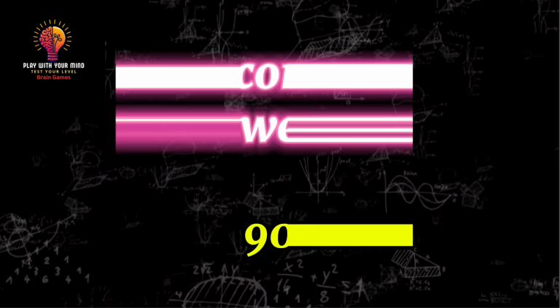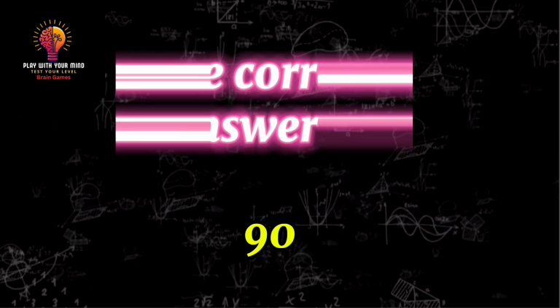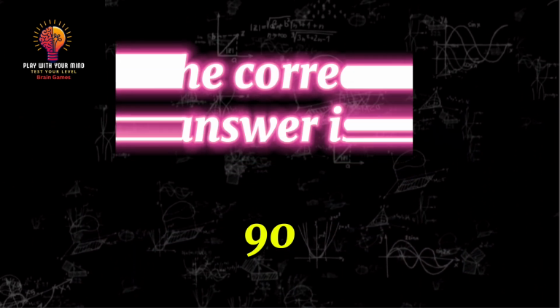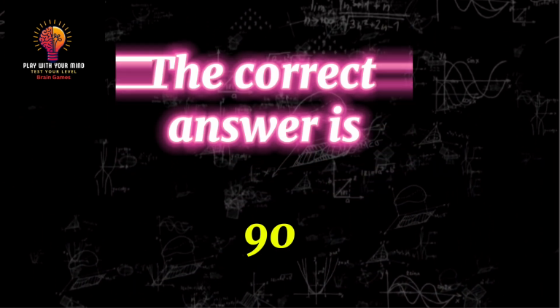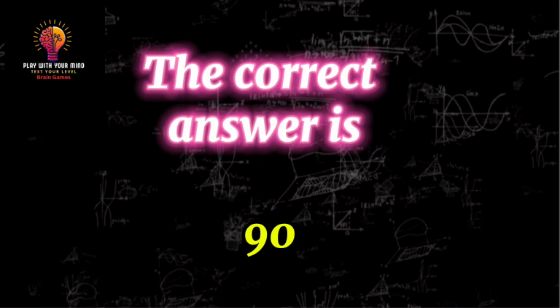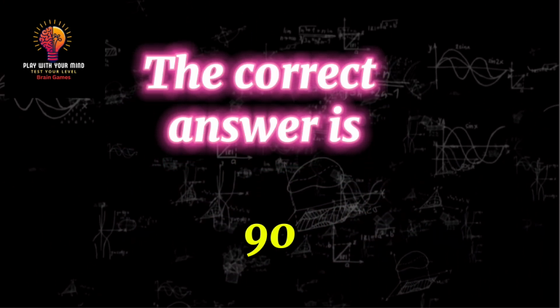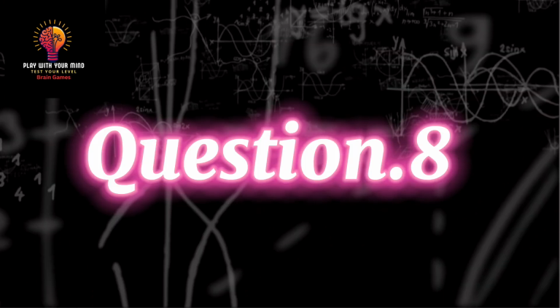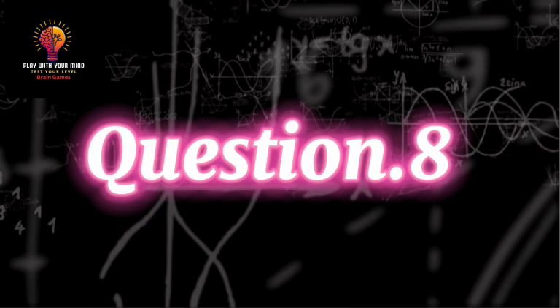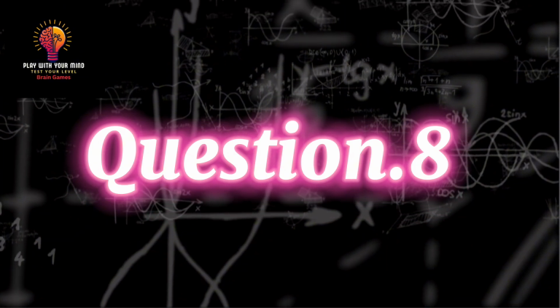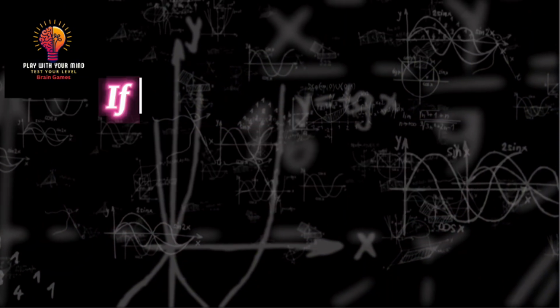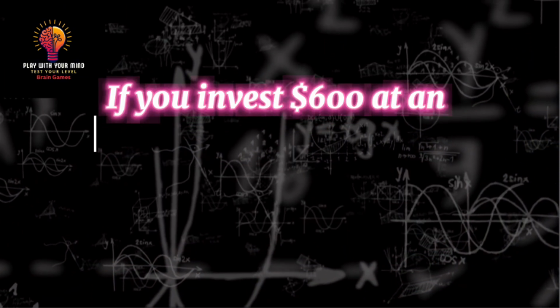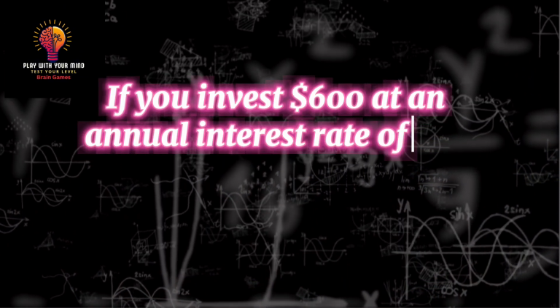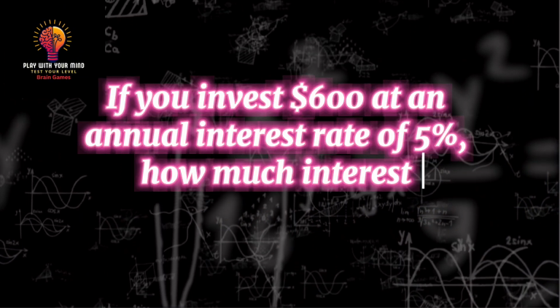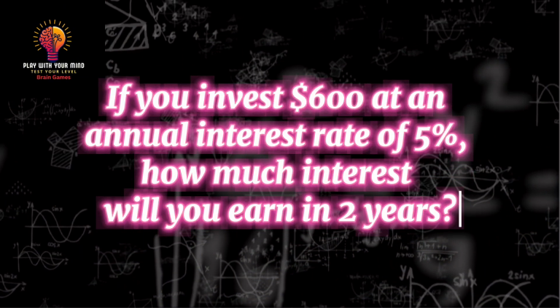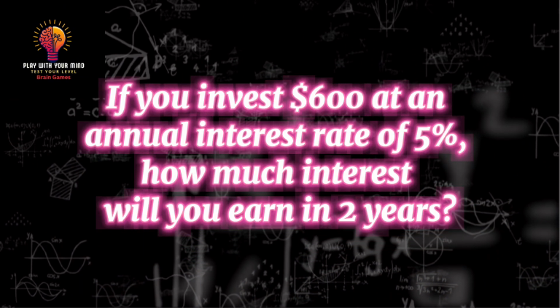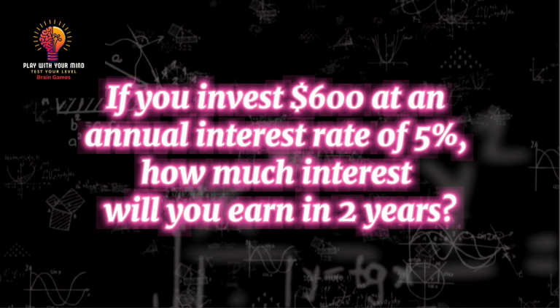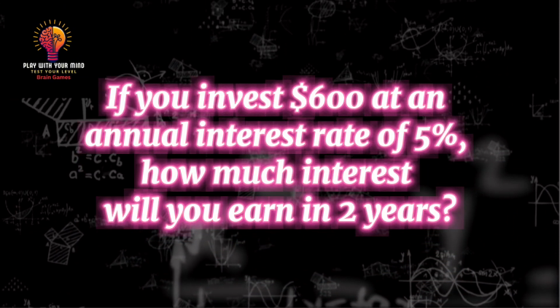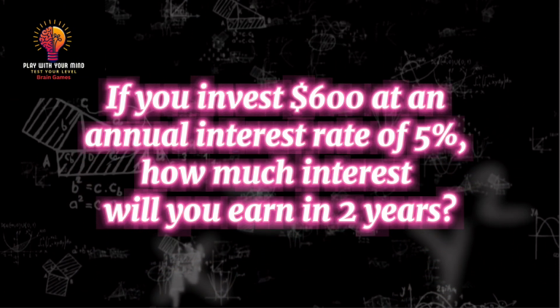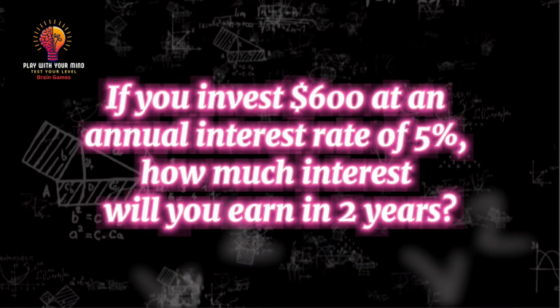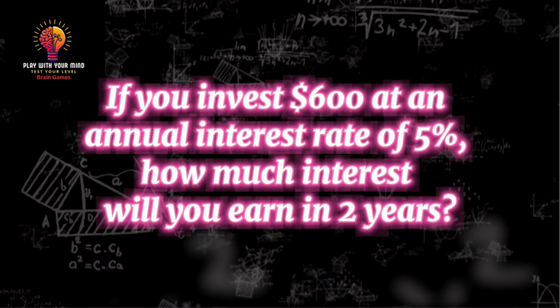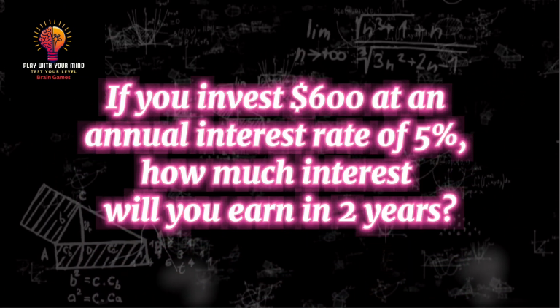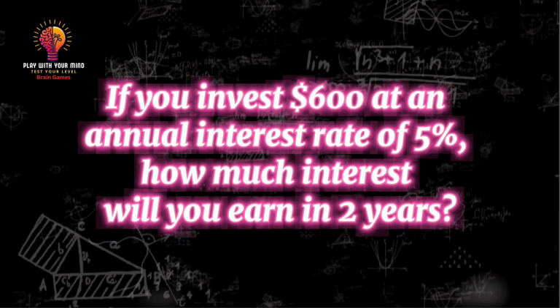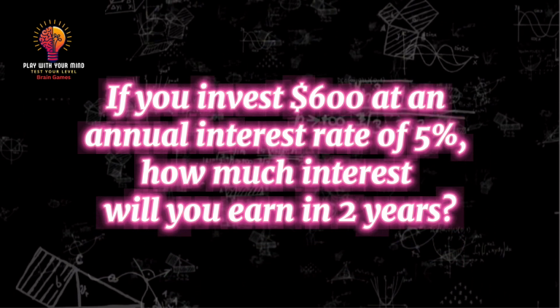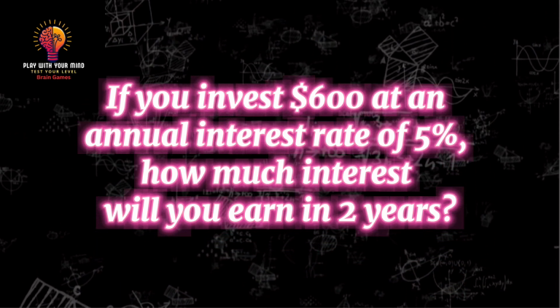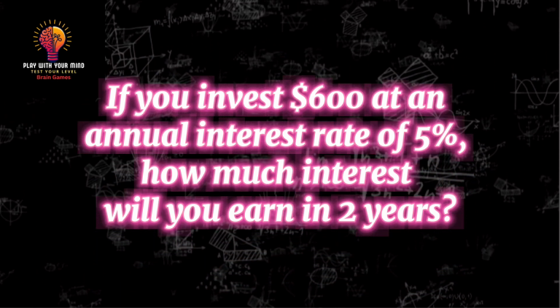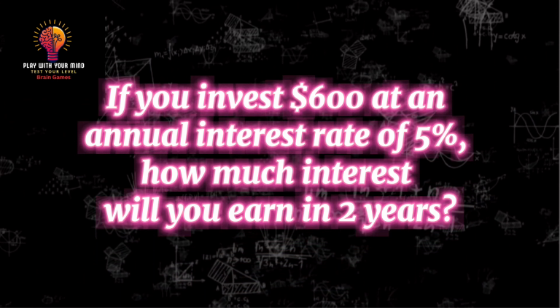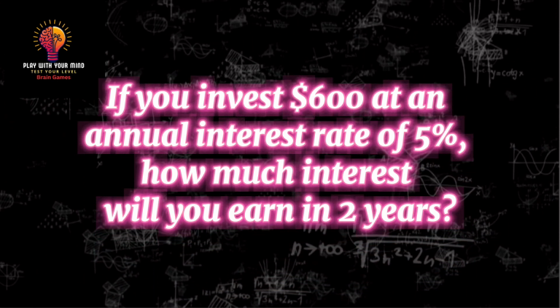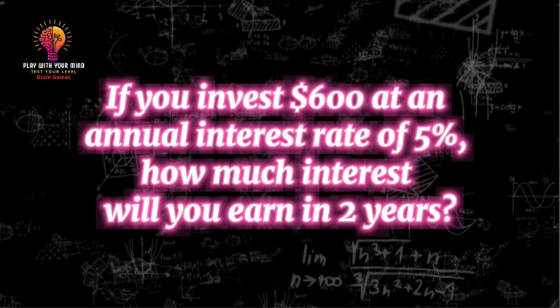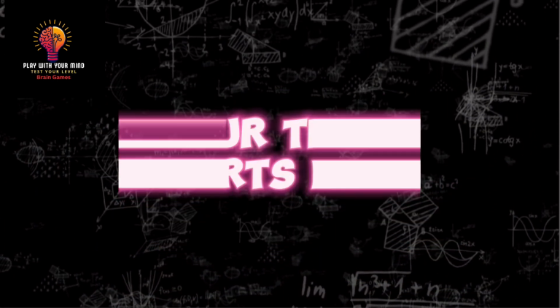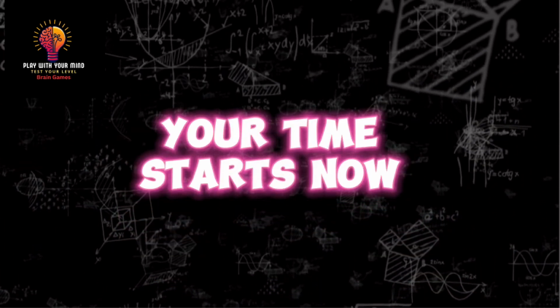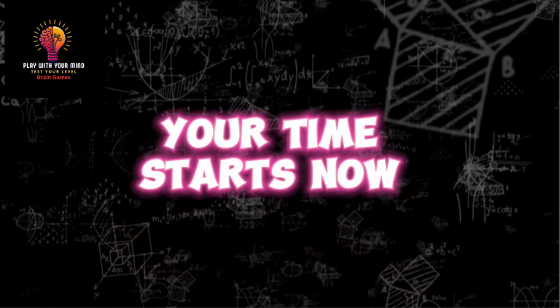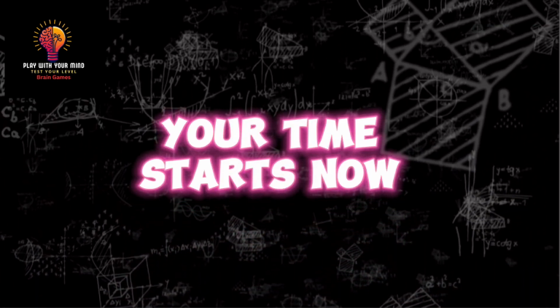The correct answer is 90. Question 8: If you invest $600 at an annual interest rate of 5%, how much interest will you earn in 2 years? Your time starts now.